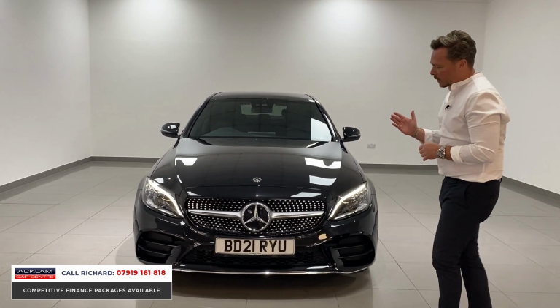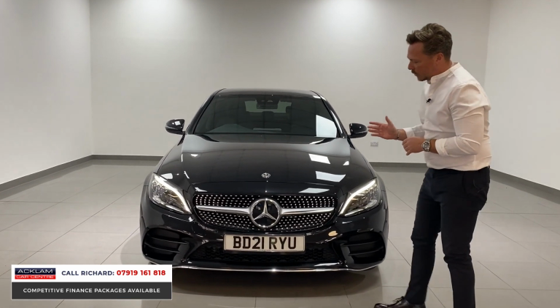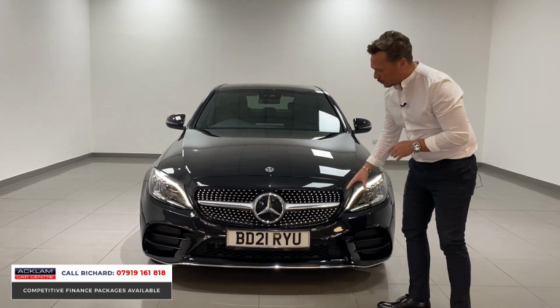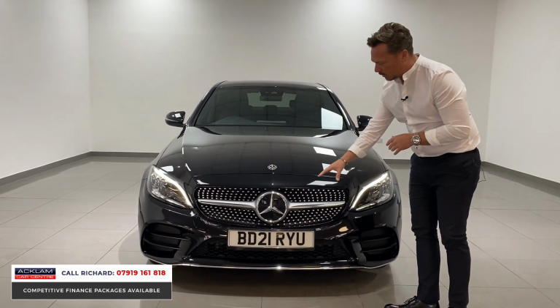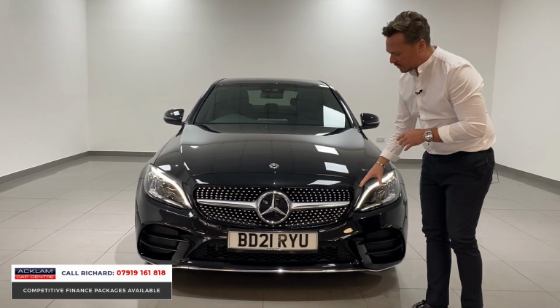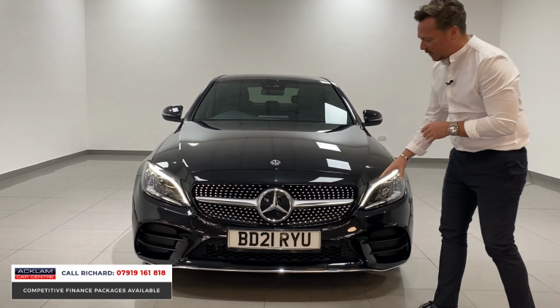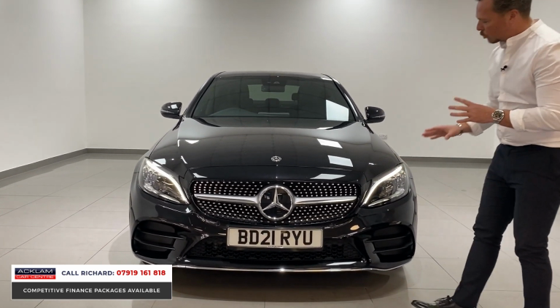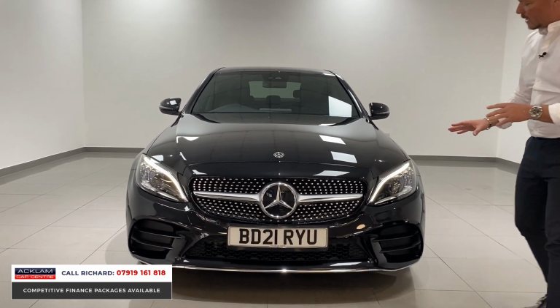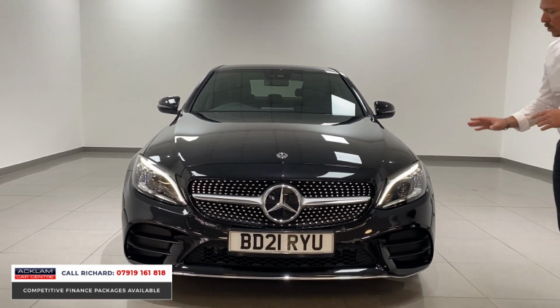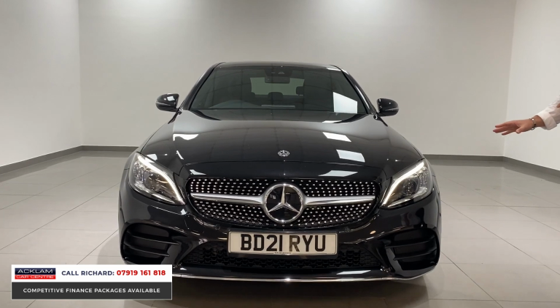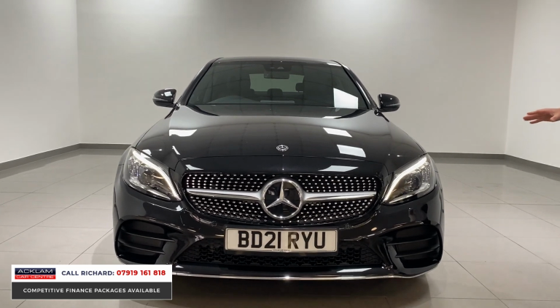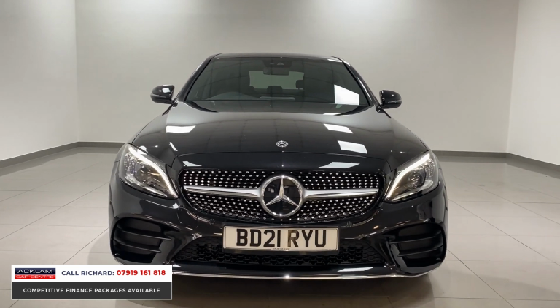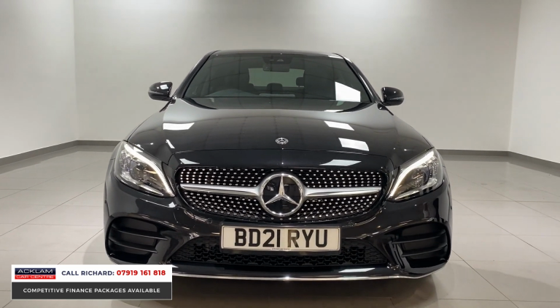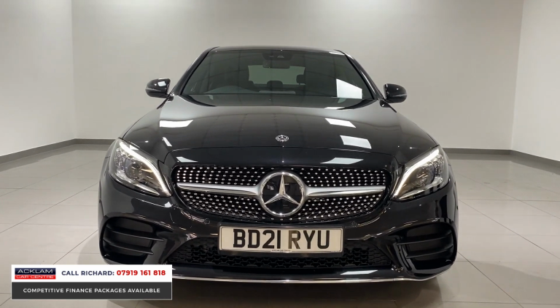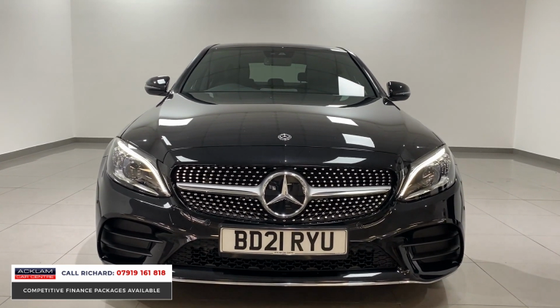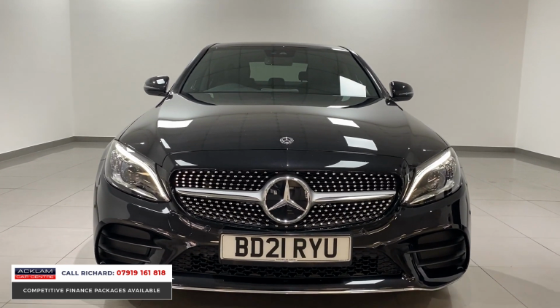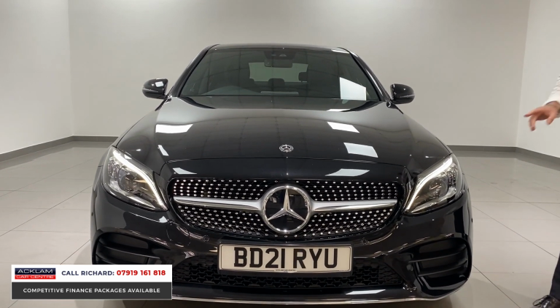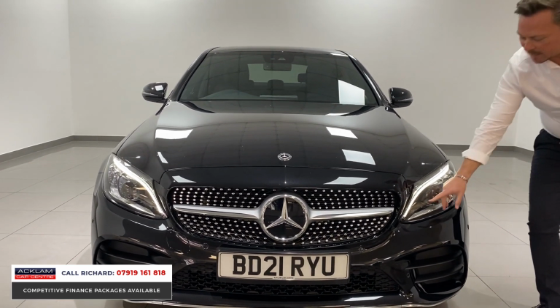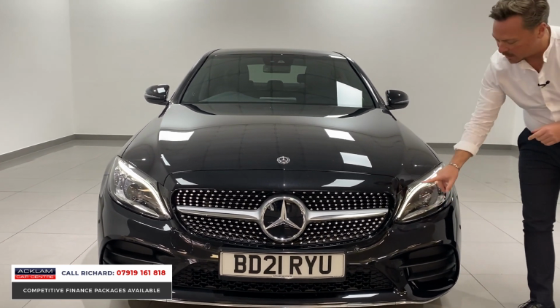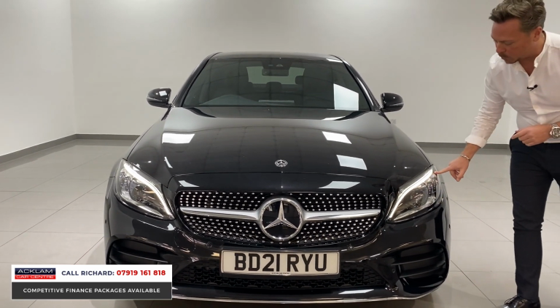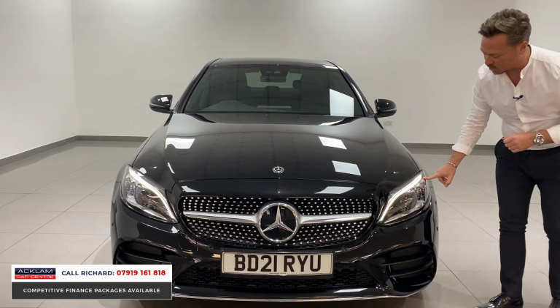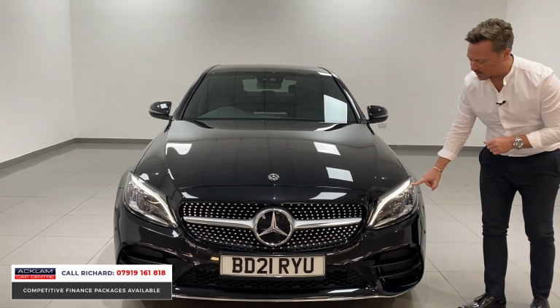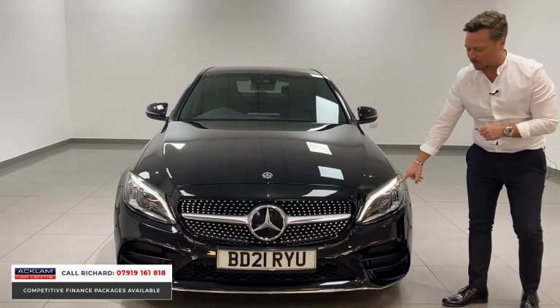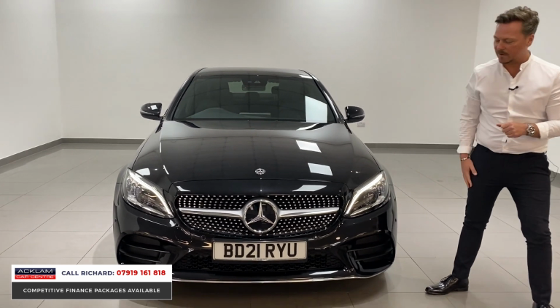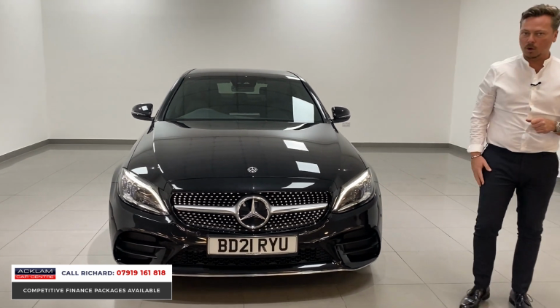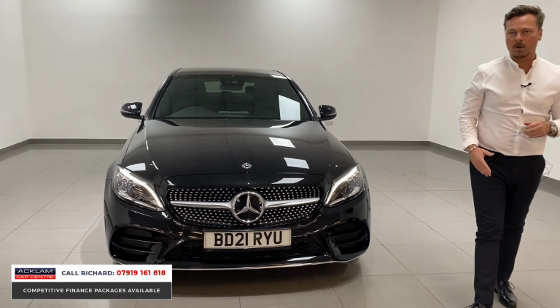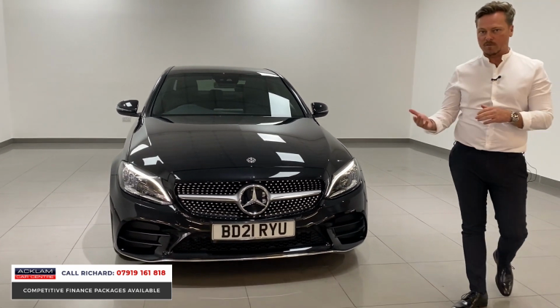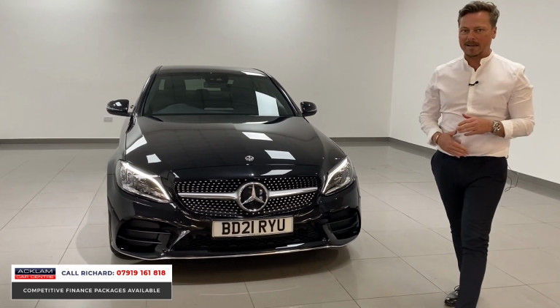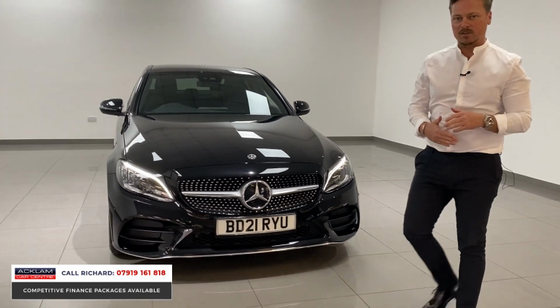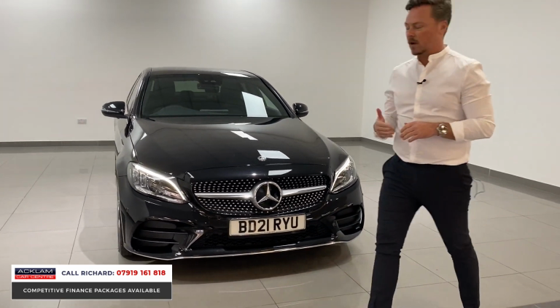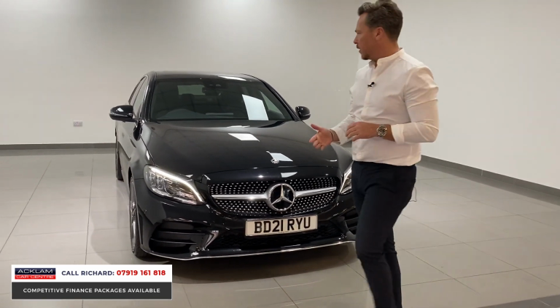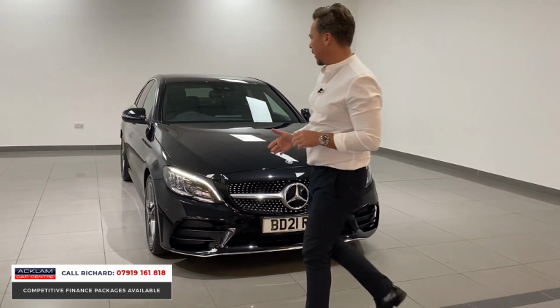The diamond grille in this car is stunning. The new generation multi-beam LED headlights have got the LED blue tinge daytime driving lights. Also front and rear parking sensors and a reversing camera.